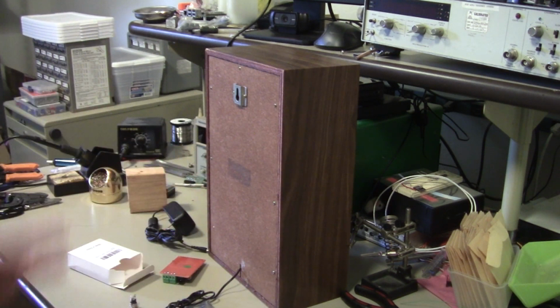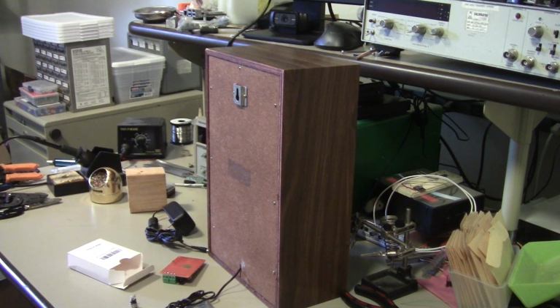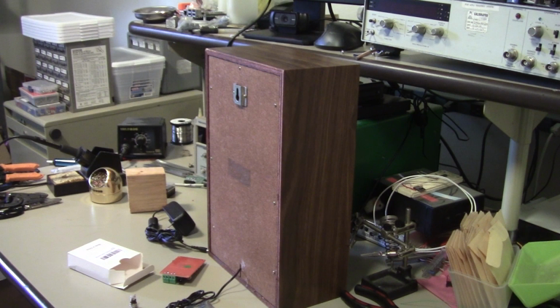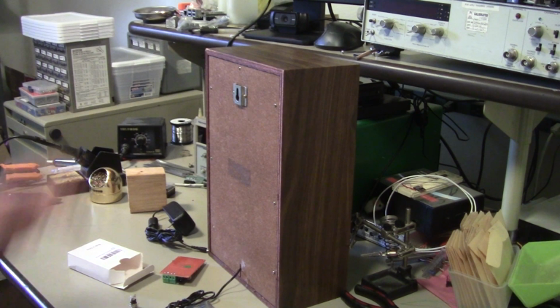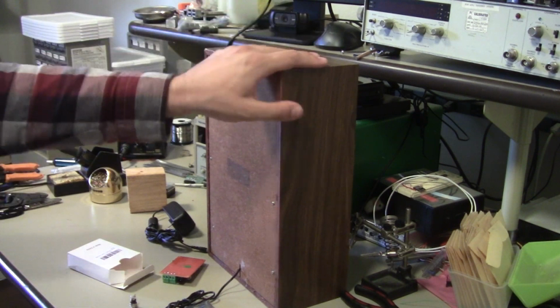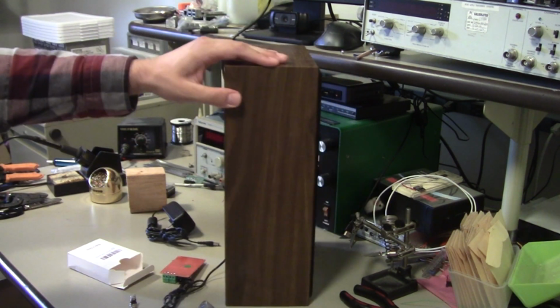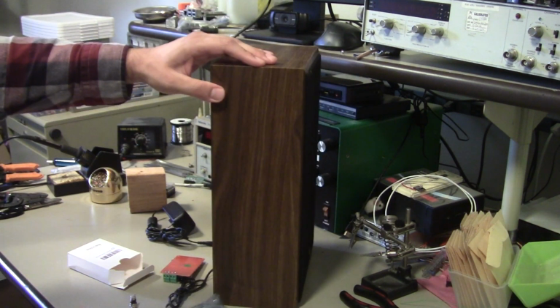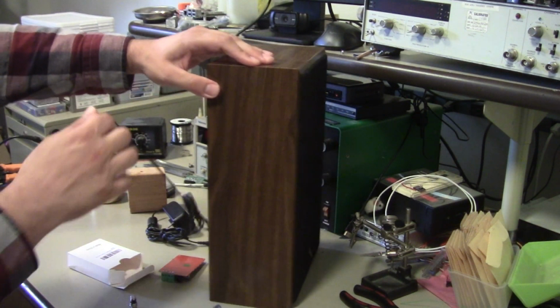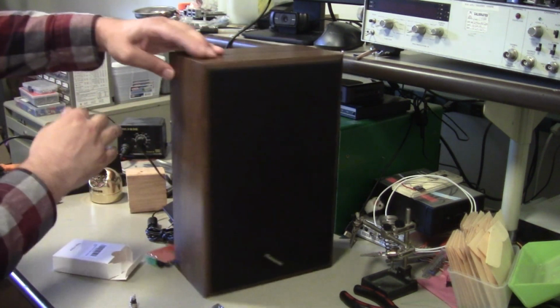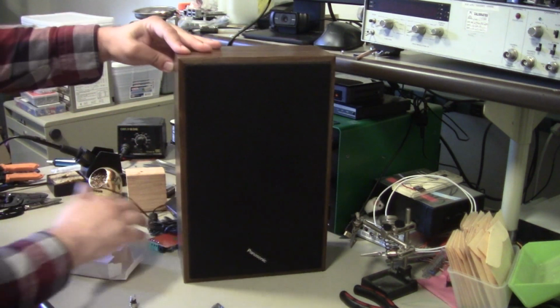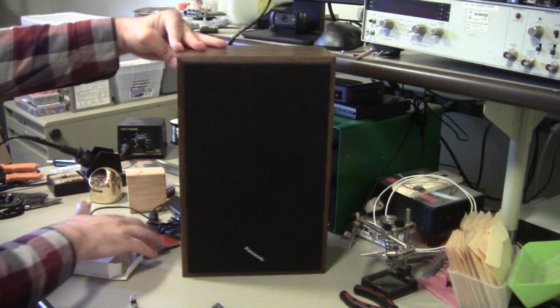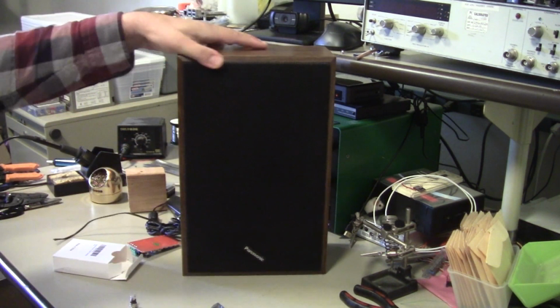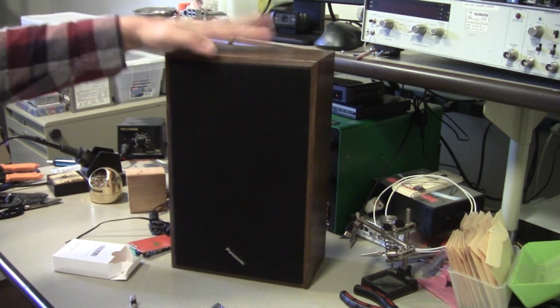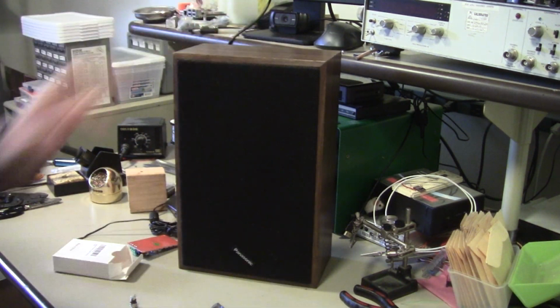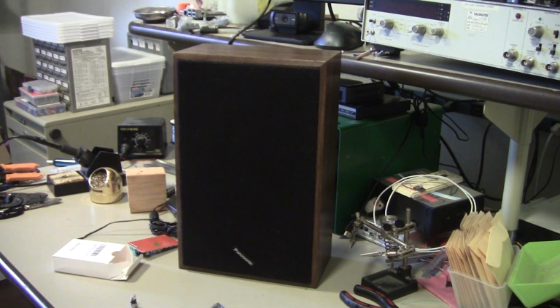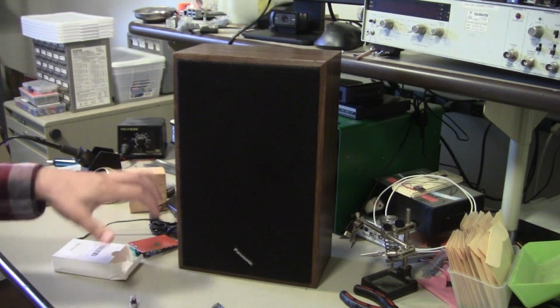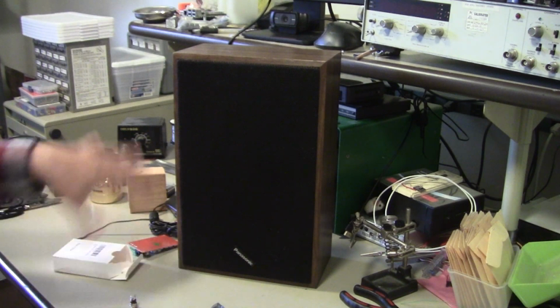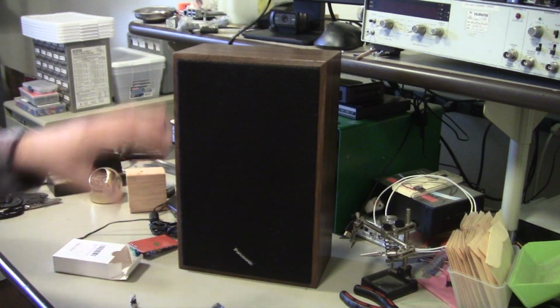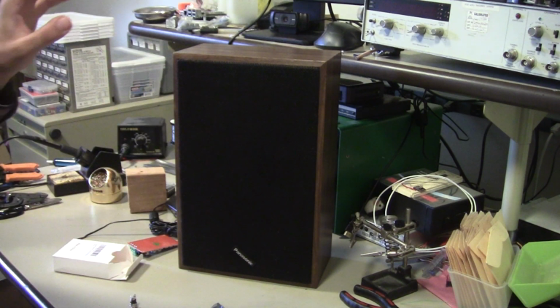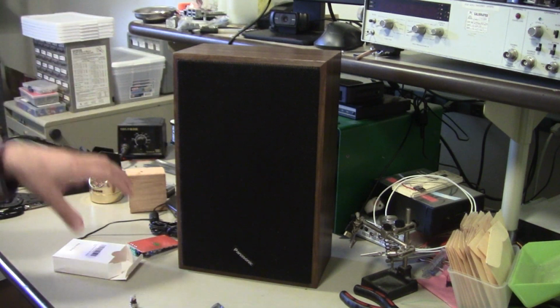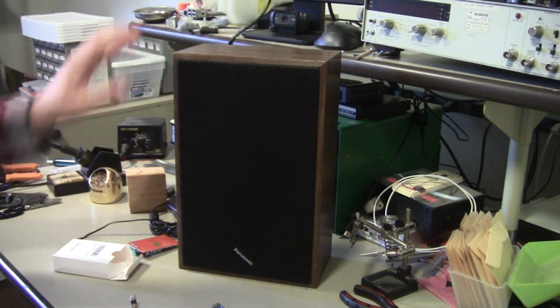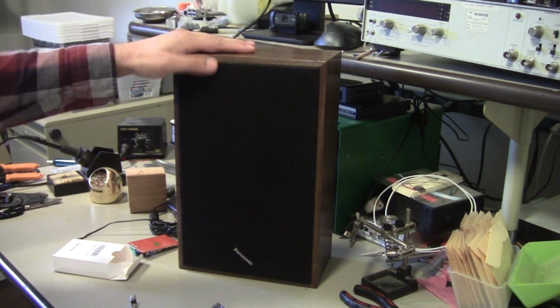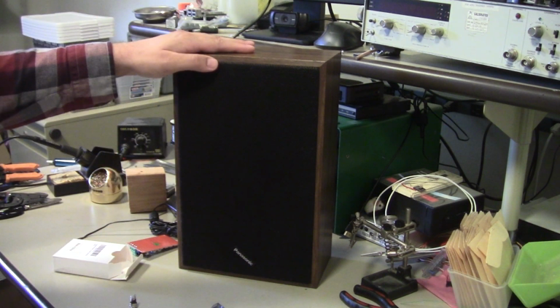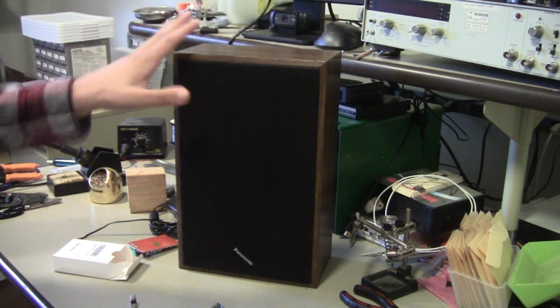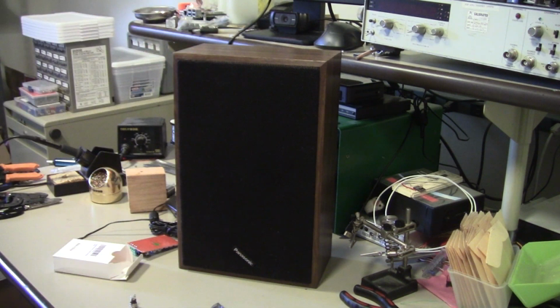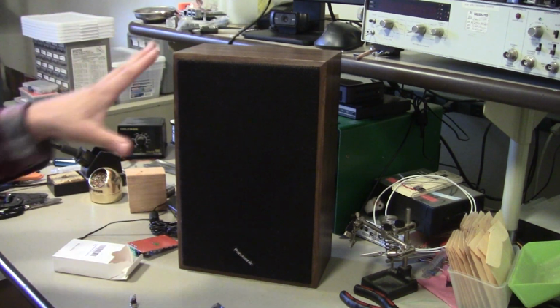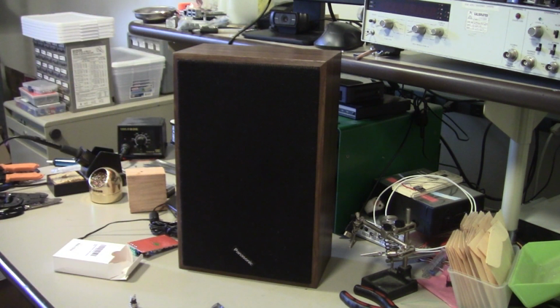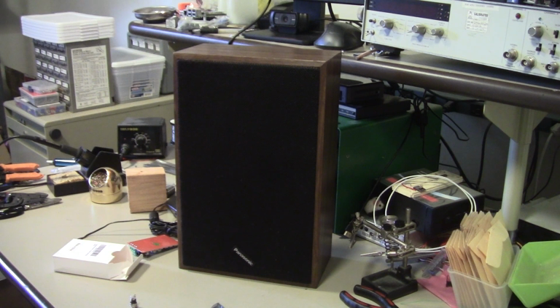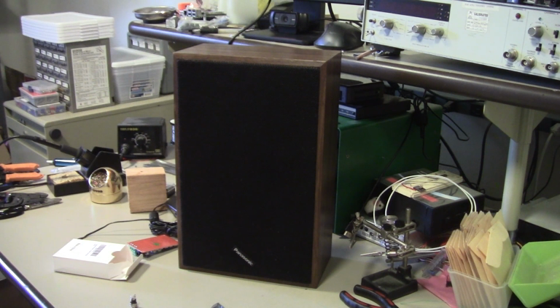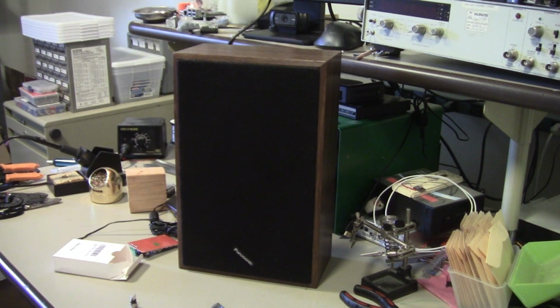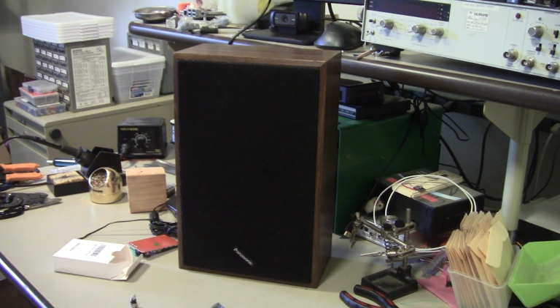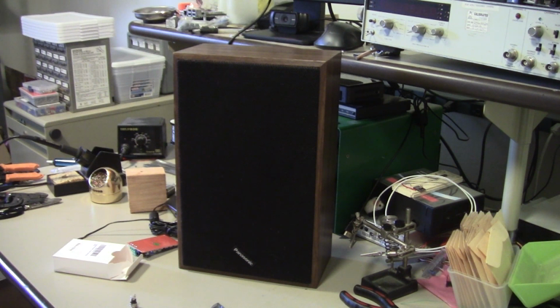So that's kind of the parts. I'll have a list of all of that if you want to find any of the other stuff on Amazon. For the speakers, I'm assuming that you're going to find whatever speaker you want. Let's go!